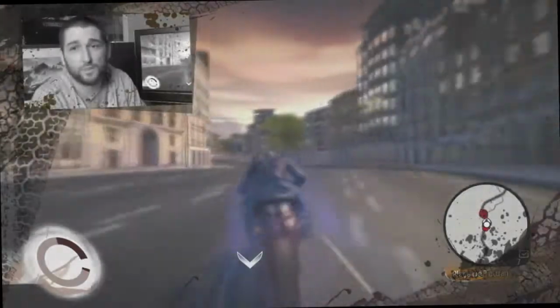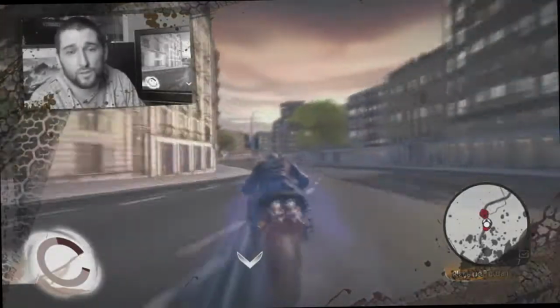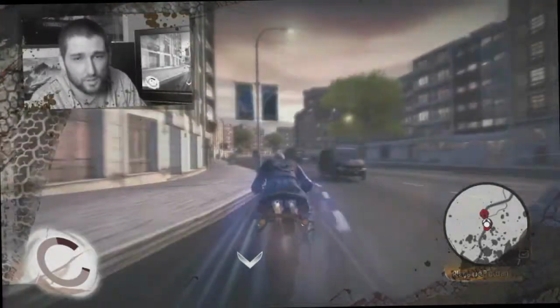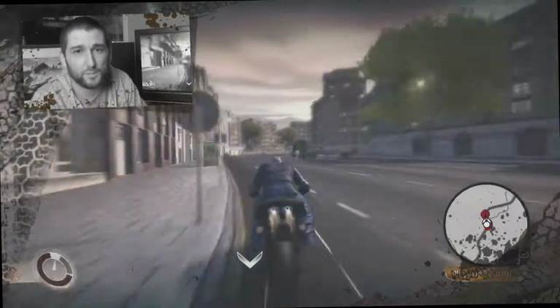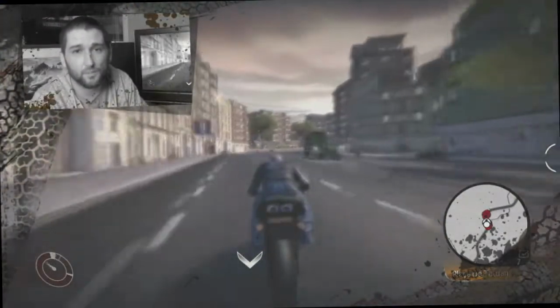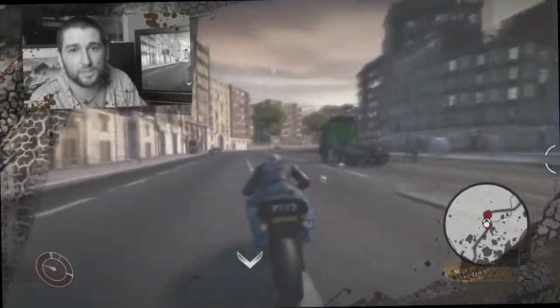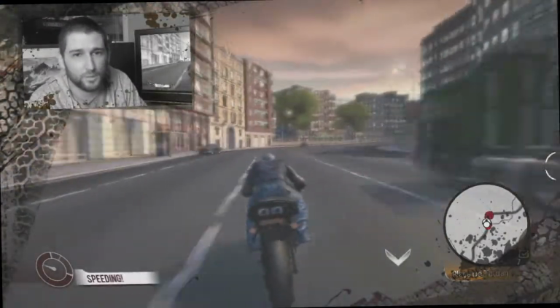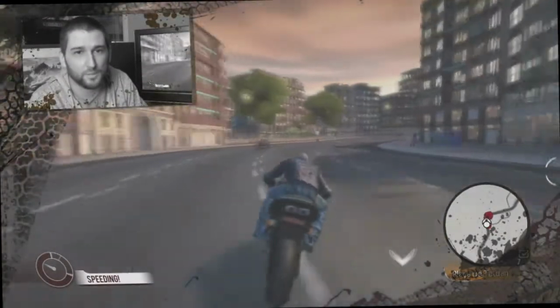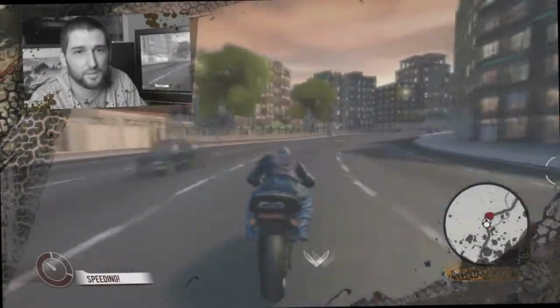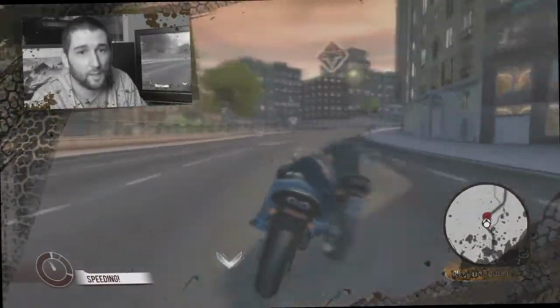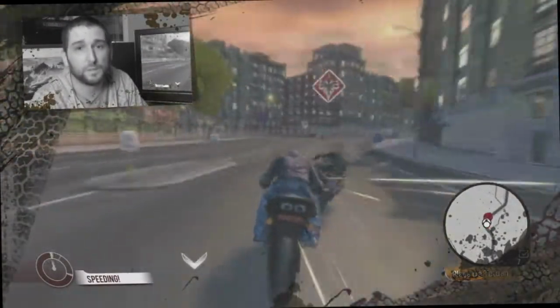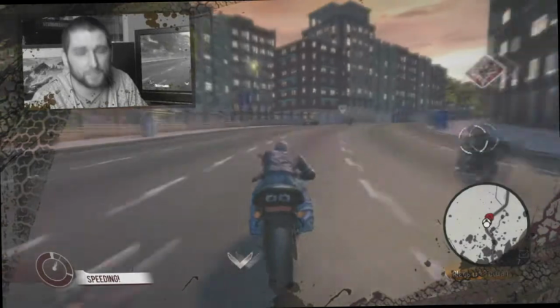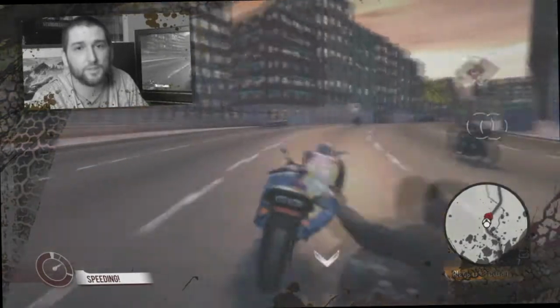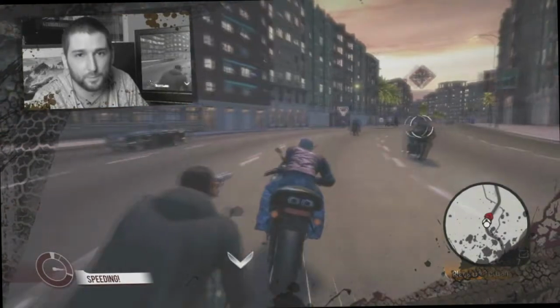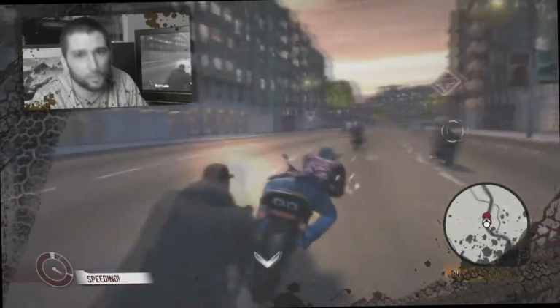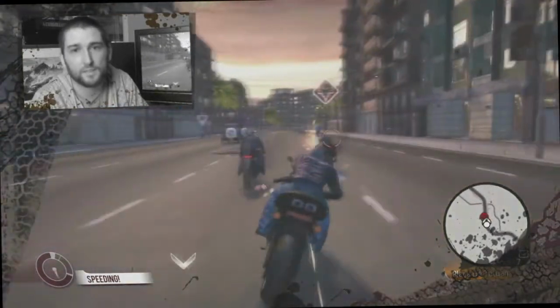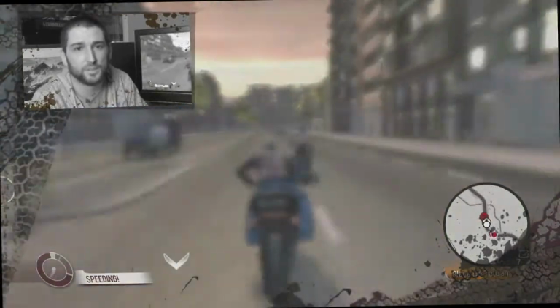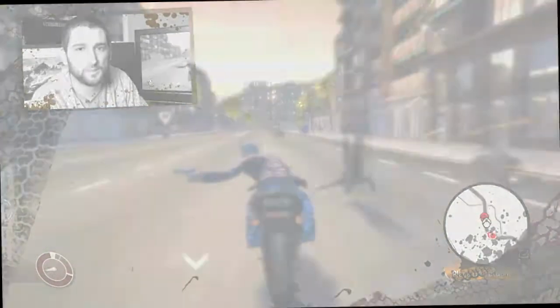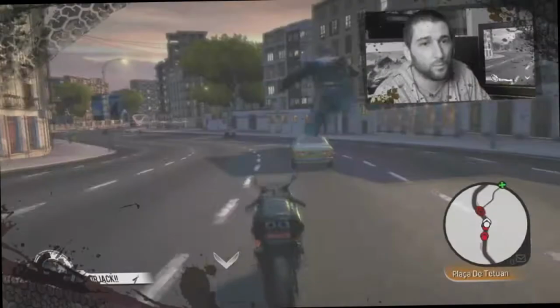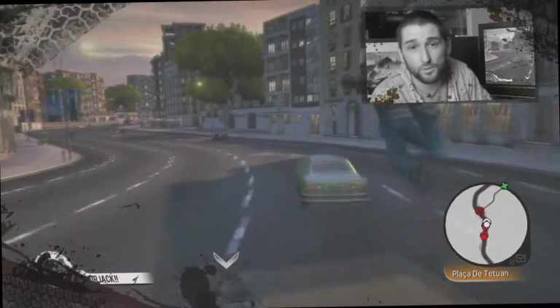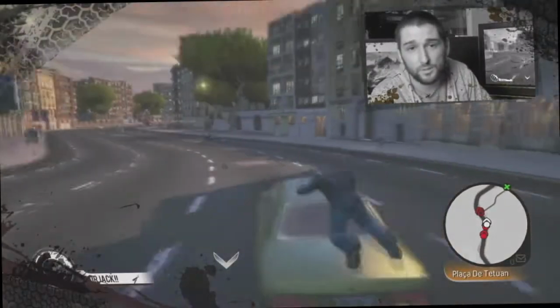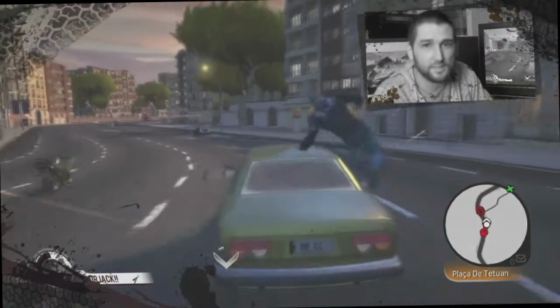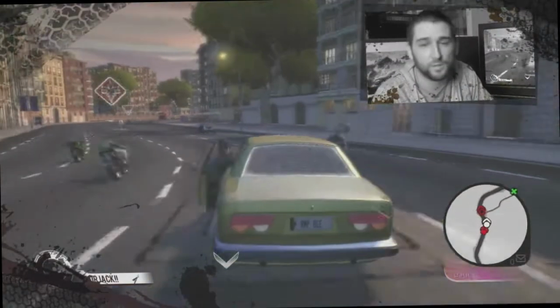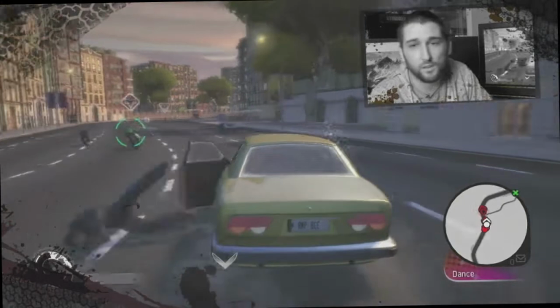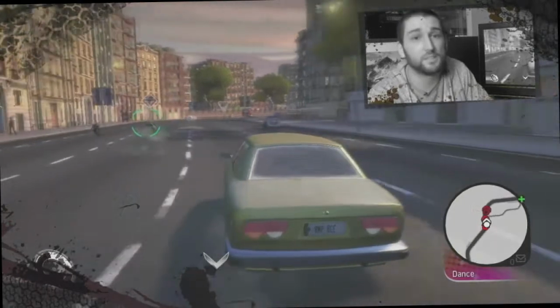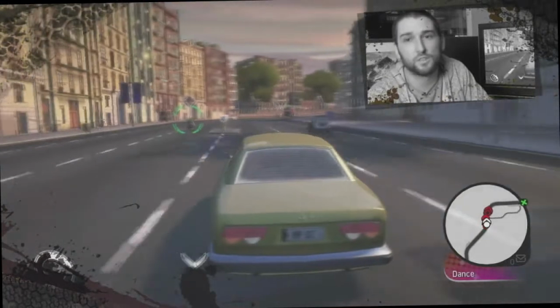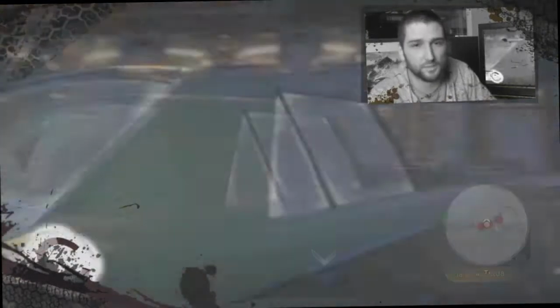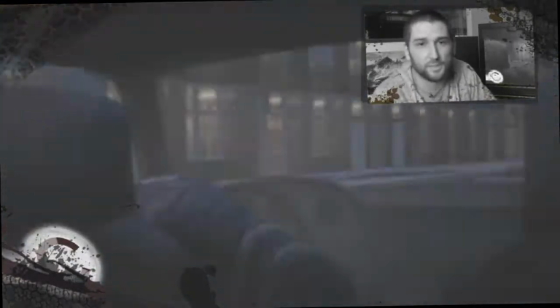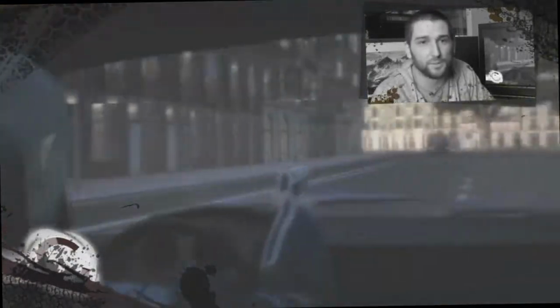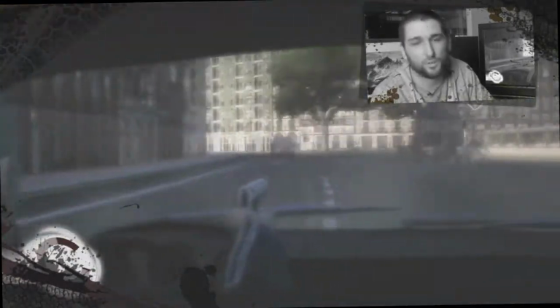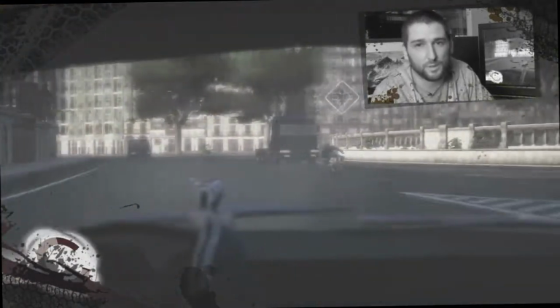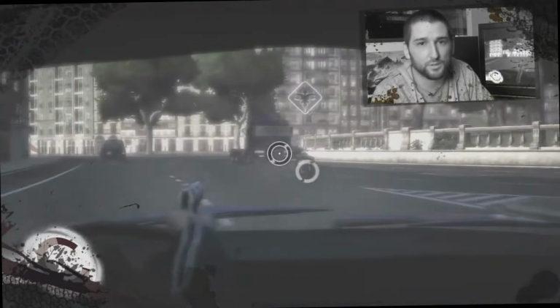By driving well, driving at speed, and avoiding collisions with oncoming traffic, I'm going to build up boost and I can use that to speed up and catch up with Che. But if I wanted to, I could edge up to a car, I could edge up to a truck and try and take him down that way. It's all about player choice.